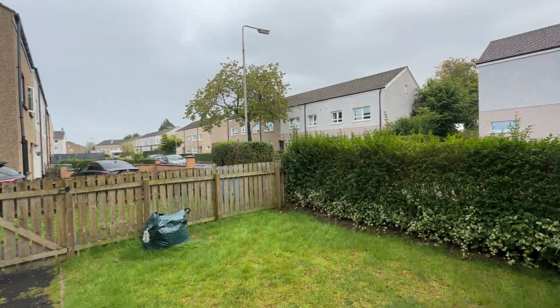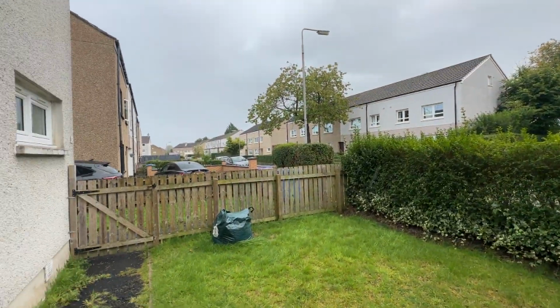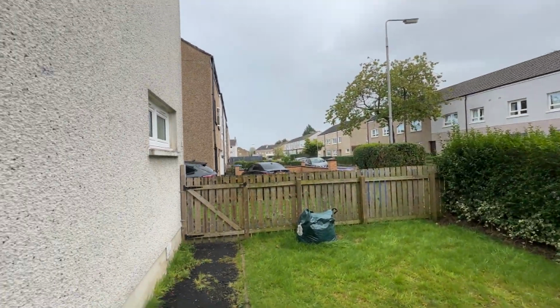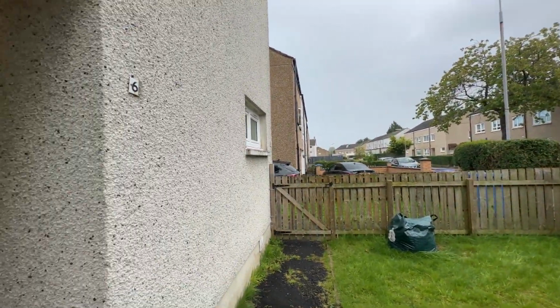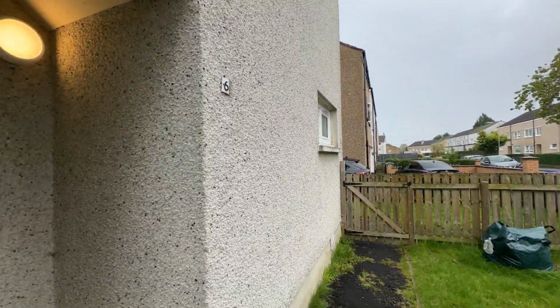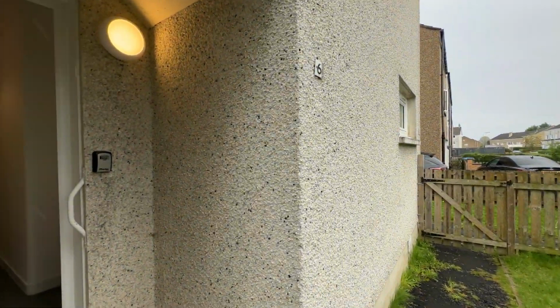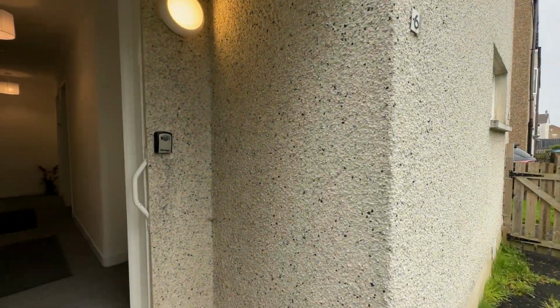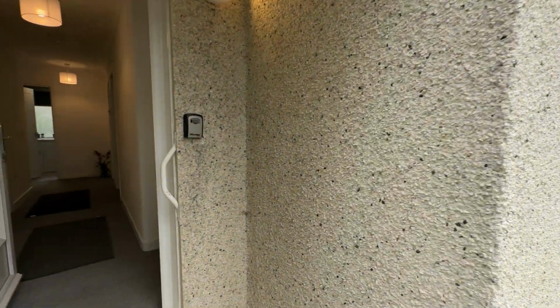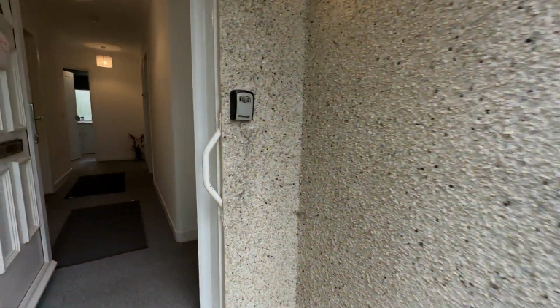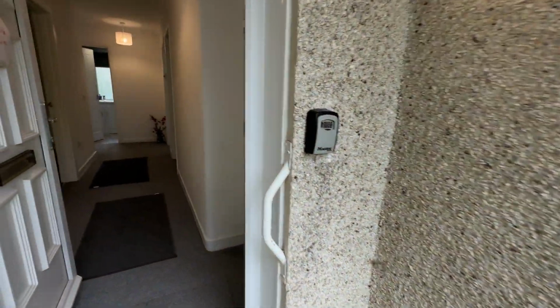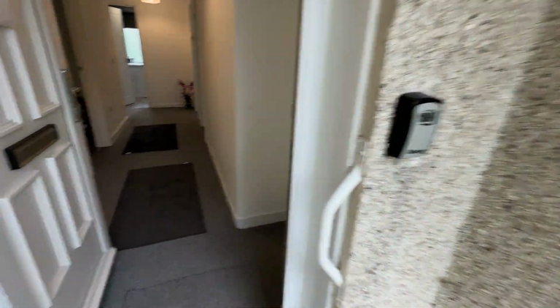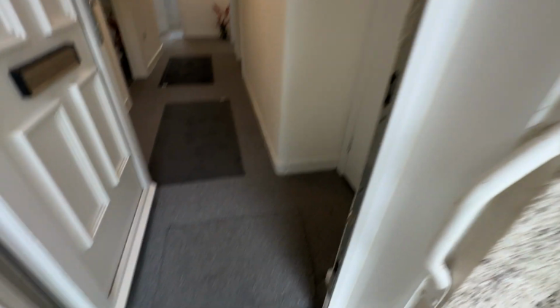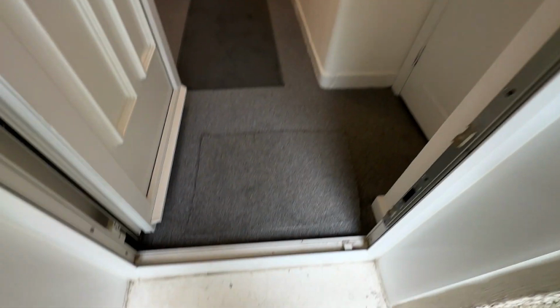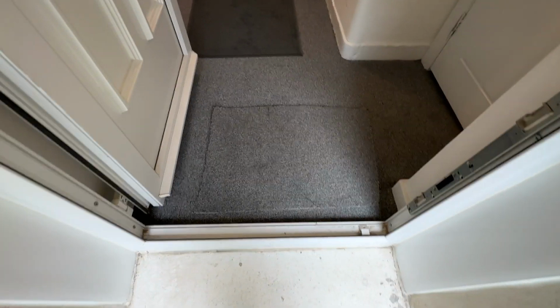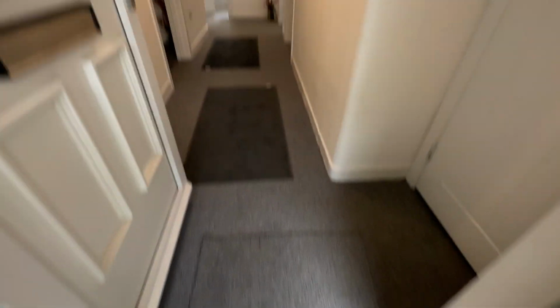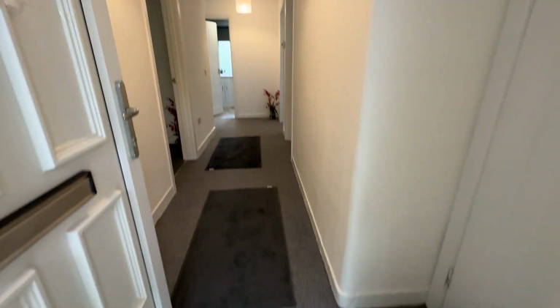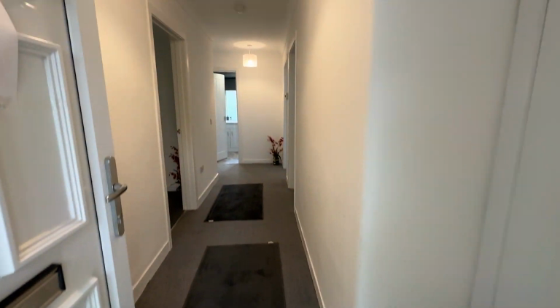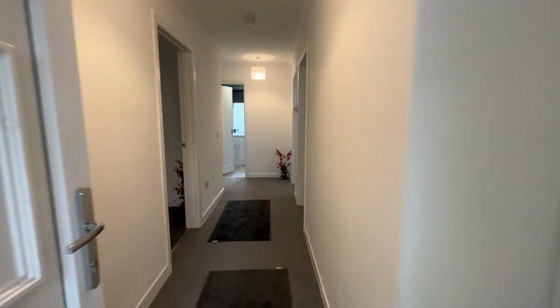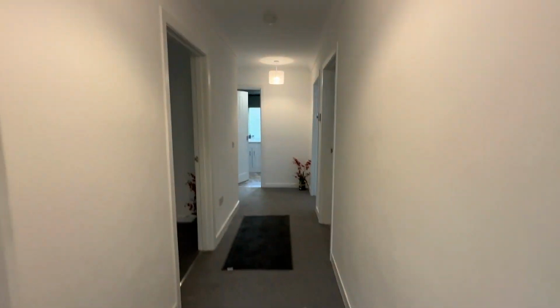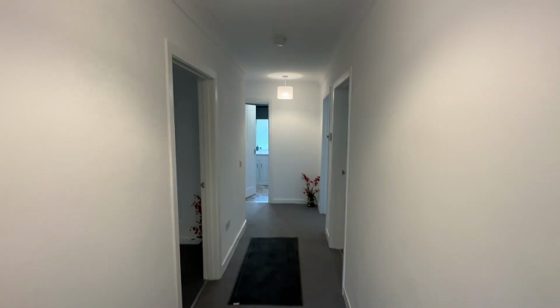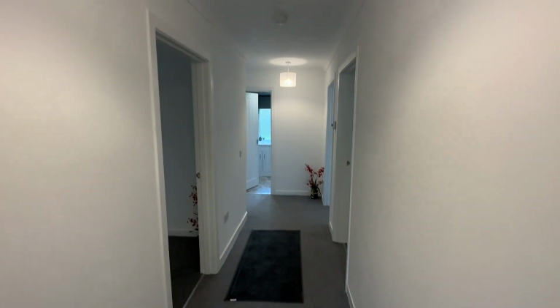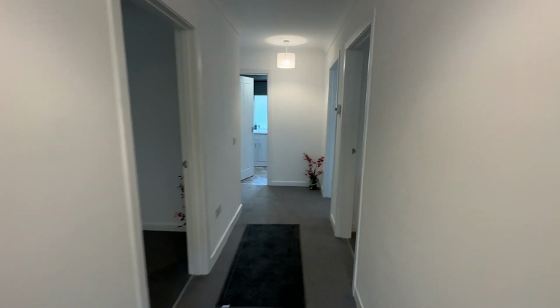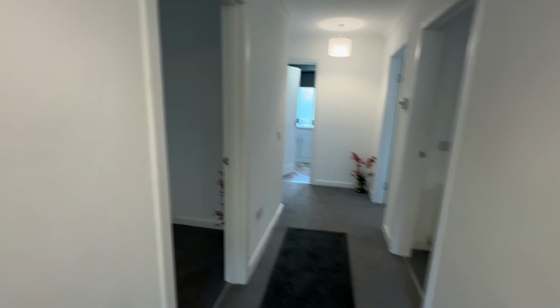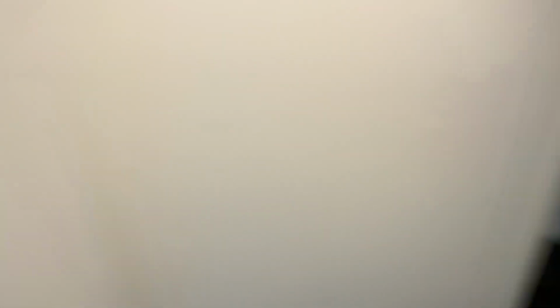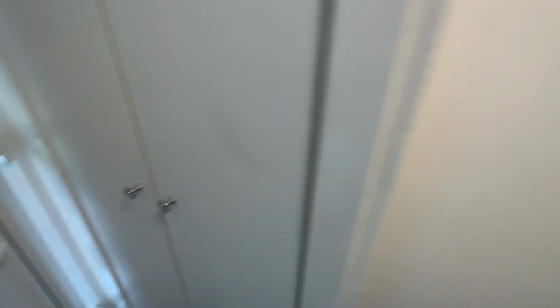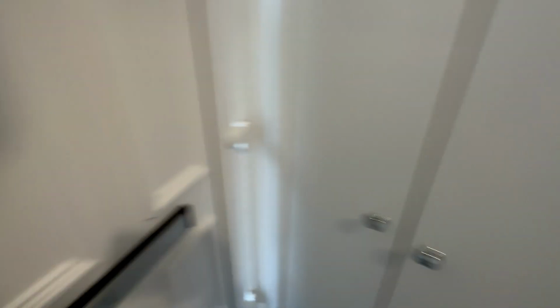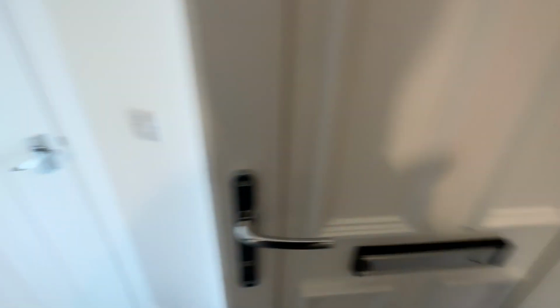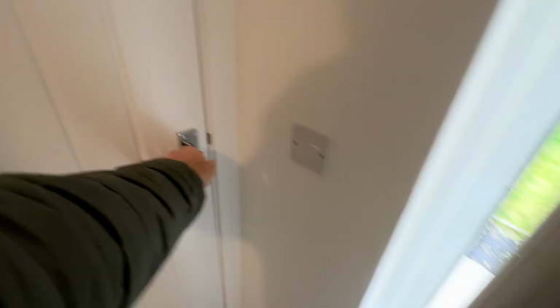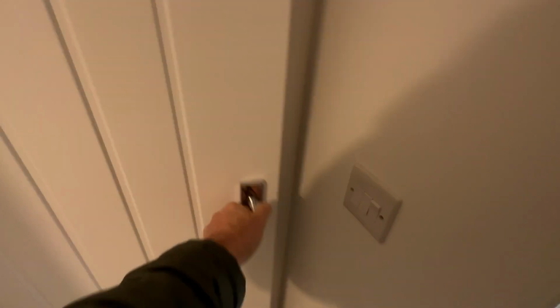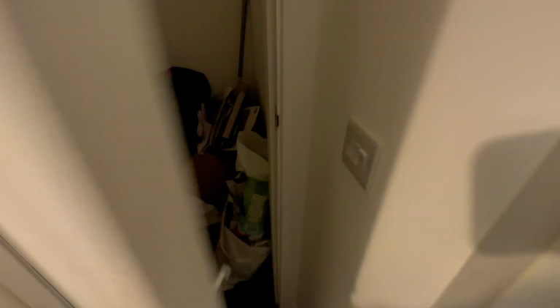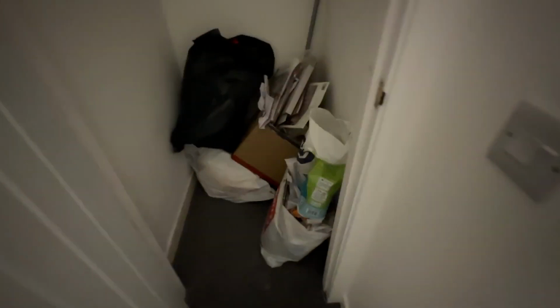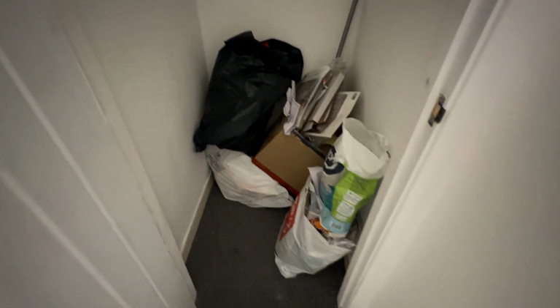This is 62 Clavons Road in Pennylea. Come in the front door — nice big long hallway with storage cupboards. Storage is great here.